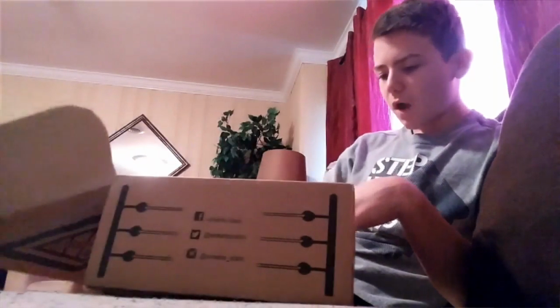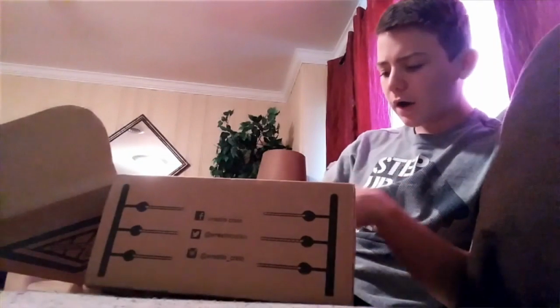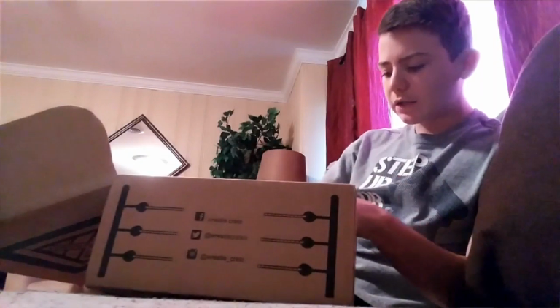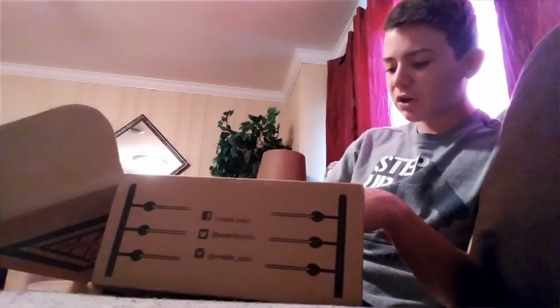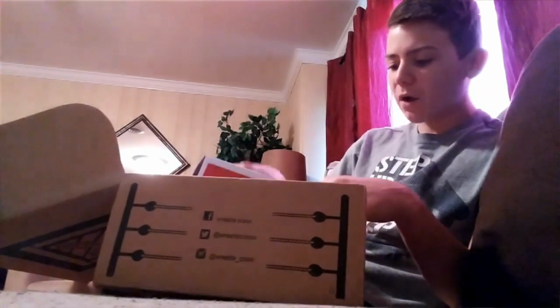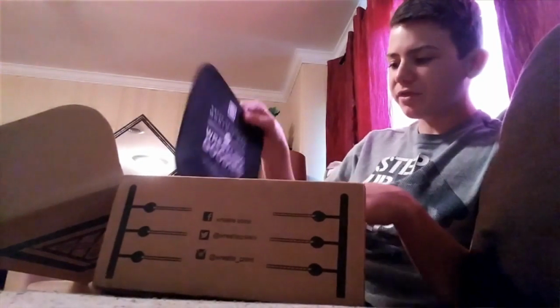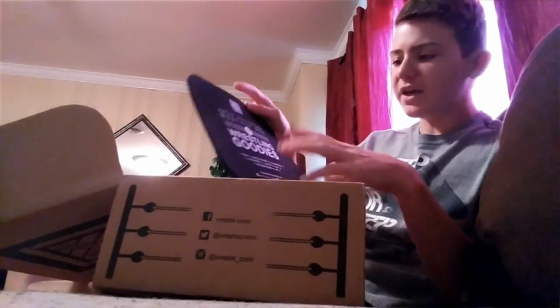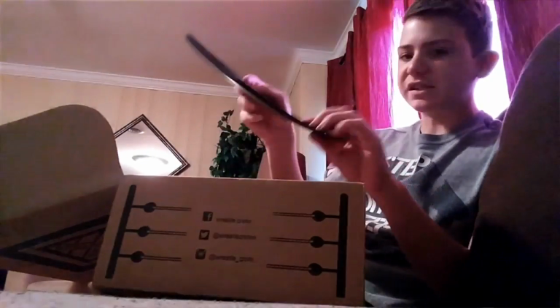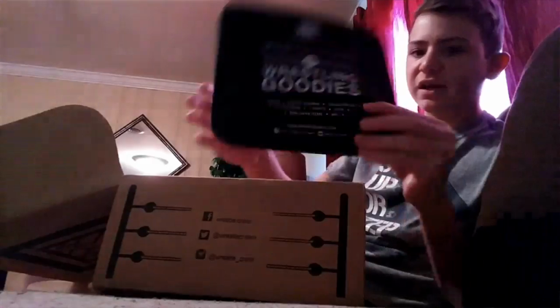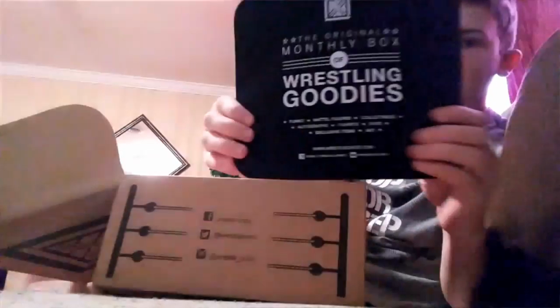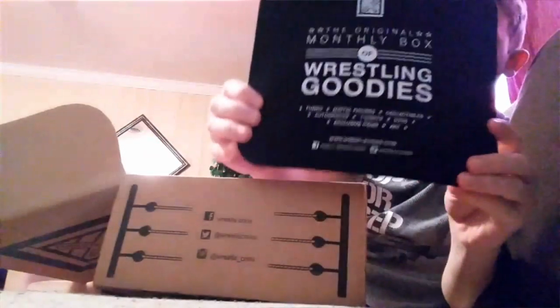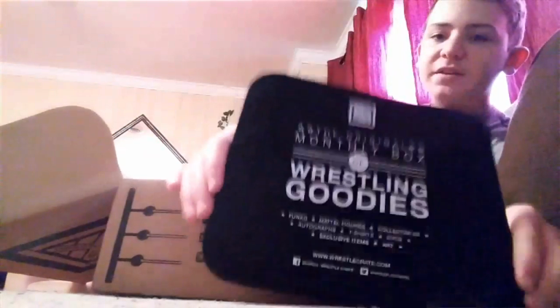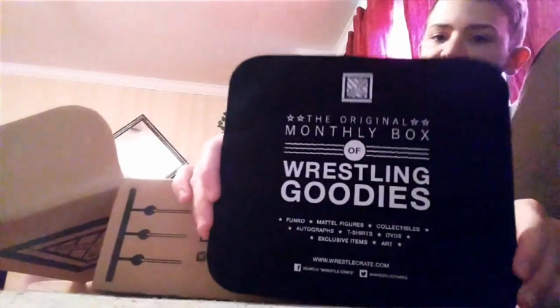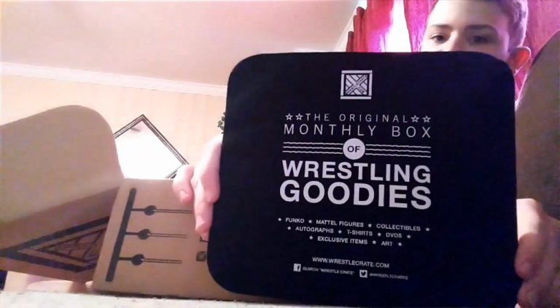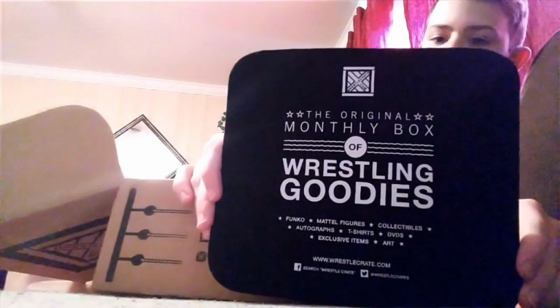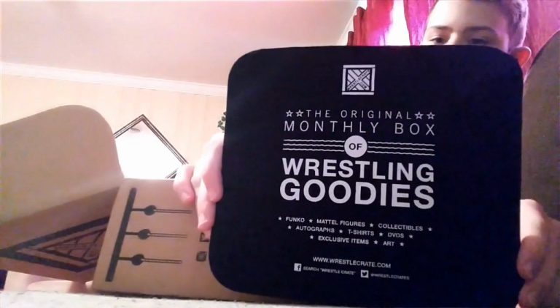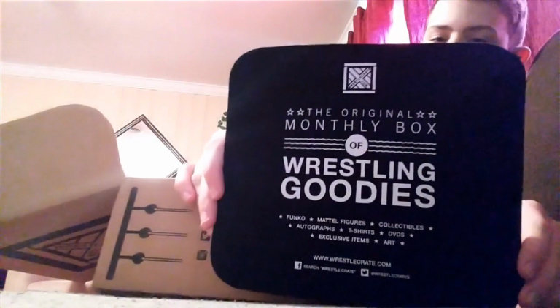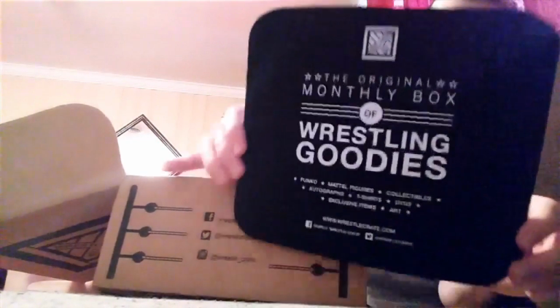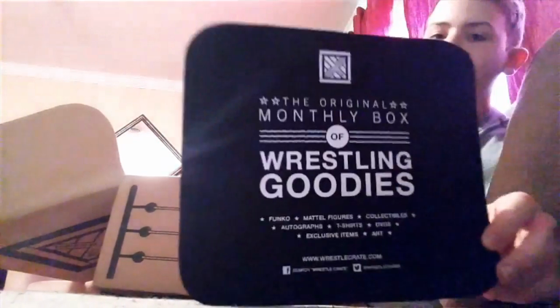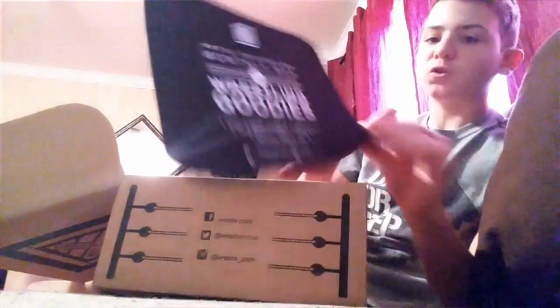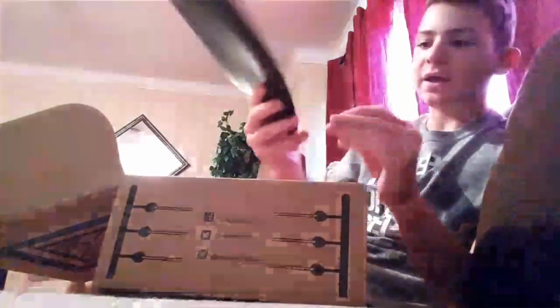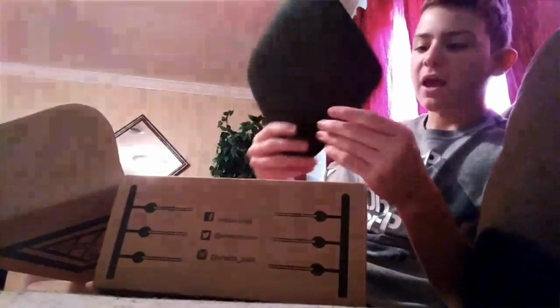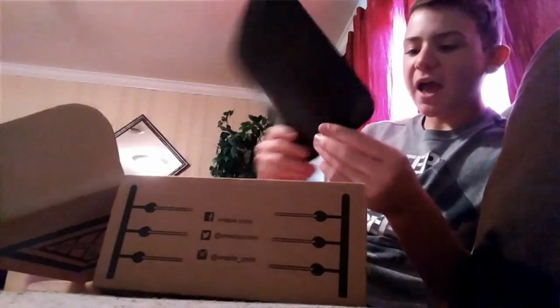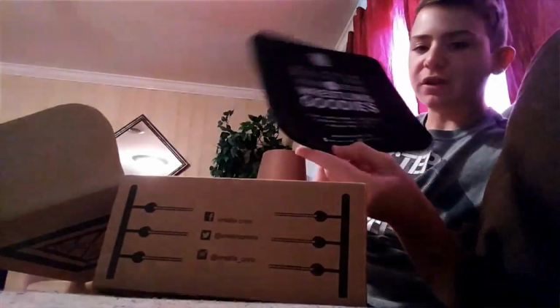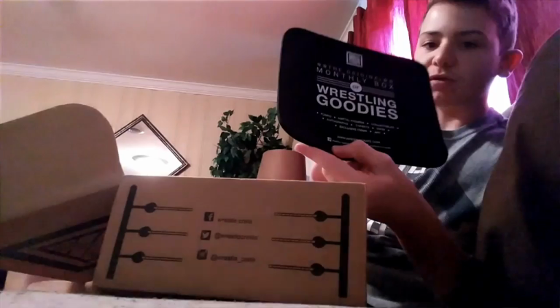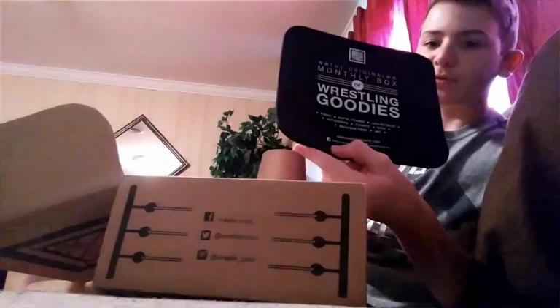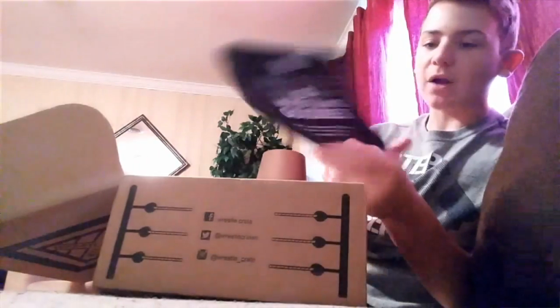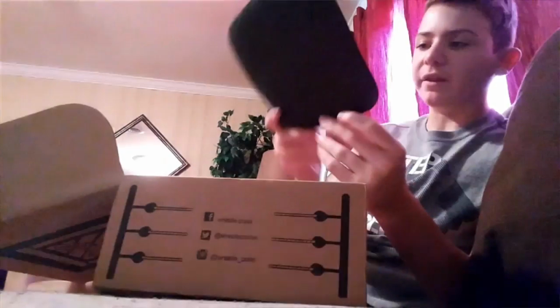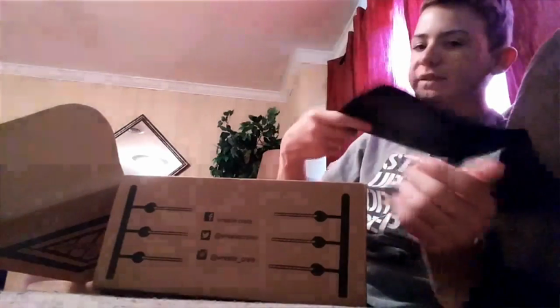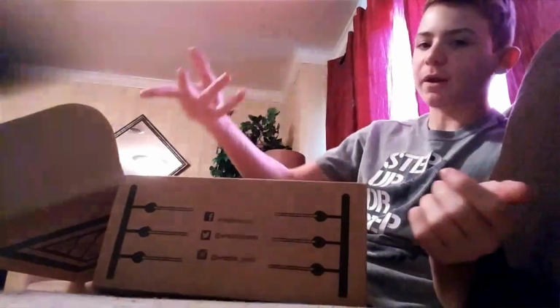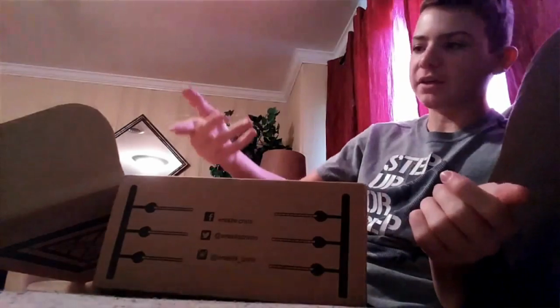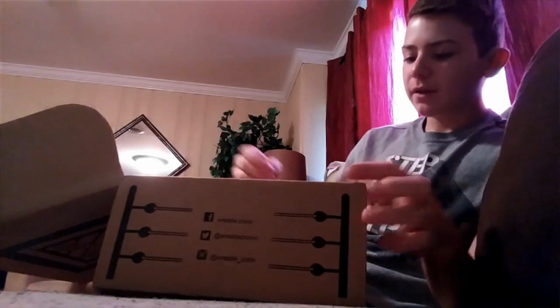All right, let's start out with this. This is what it looks like — a gaming computer mouse pad. I have a laptop so I don't need this, but I'll take it.